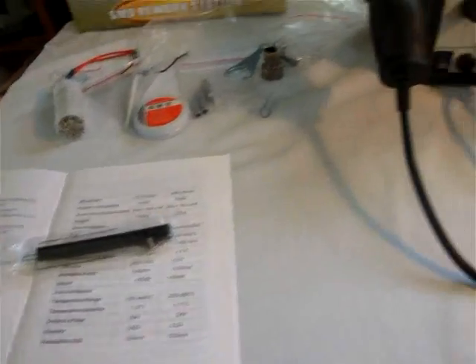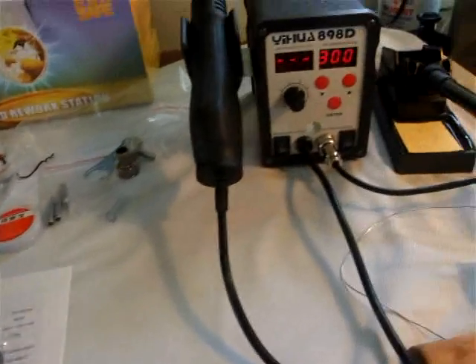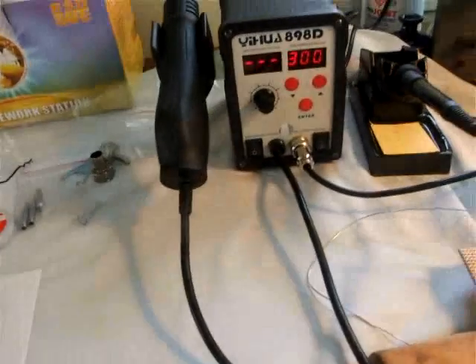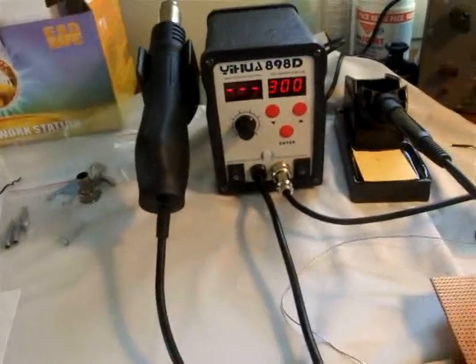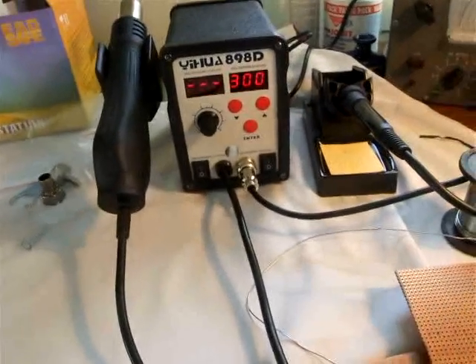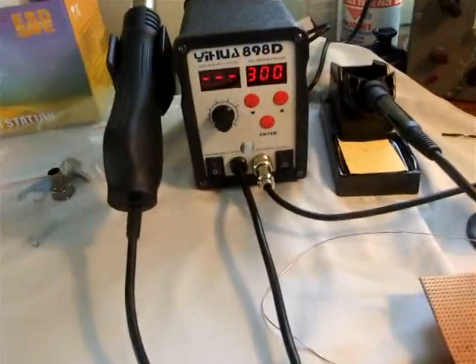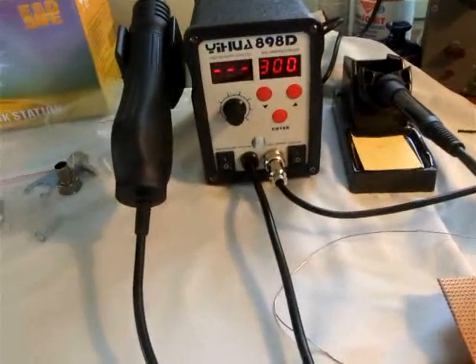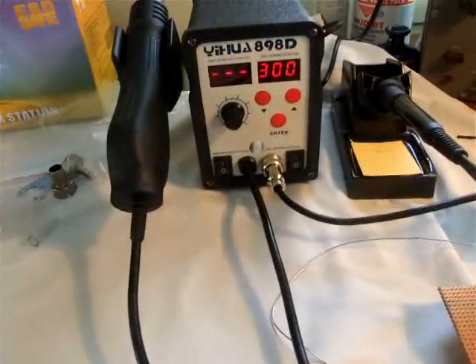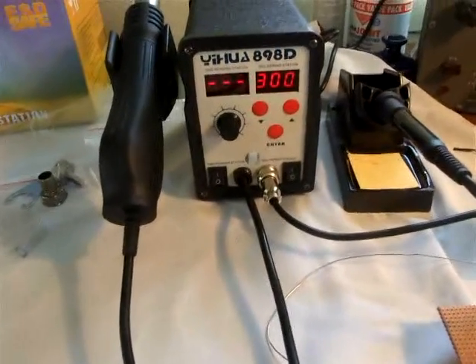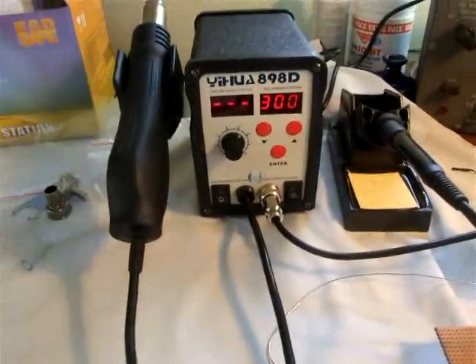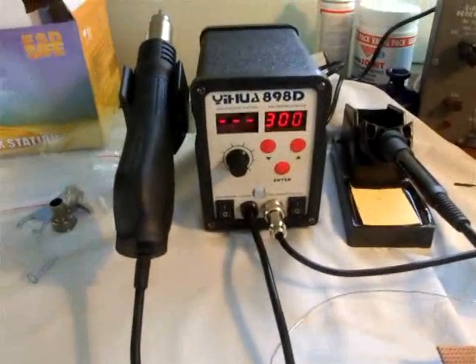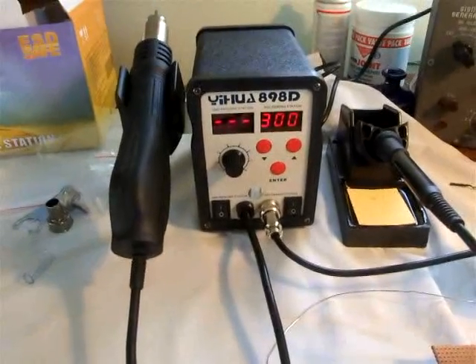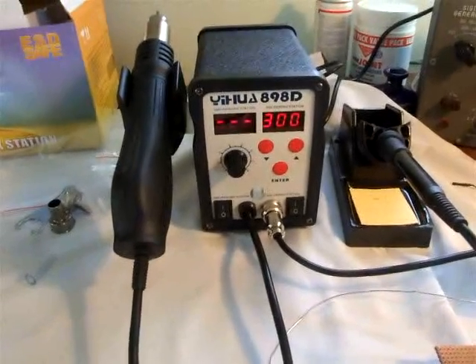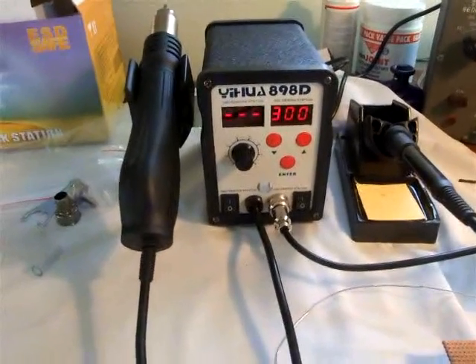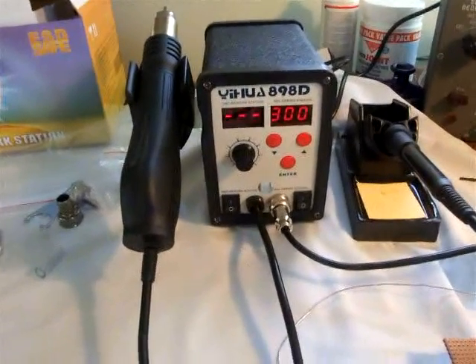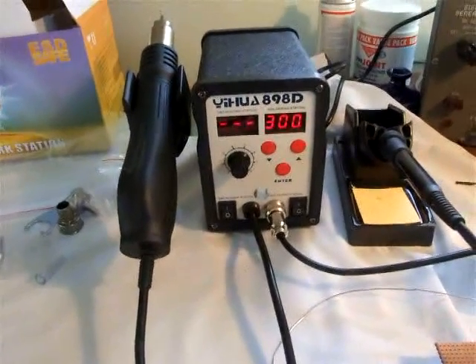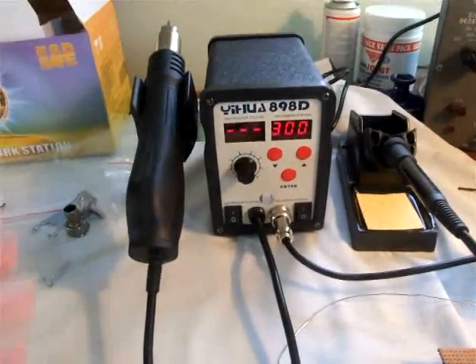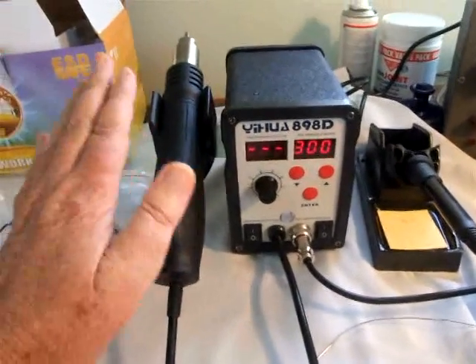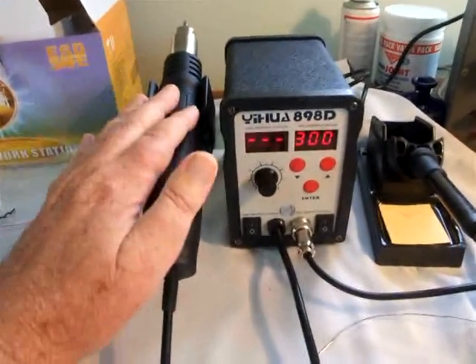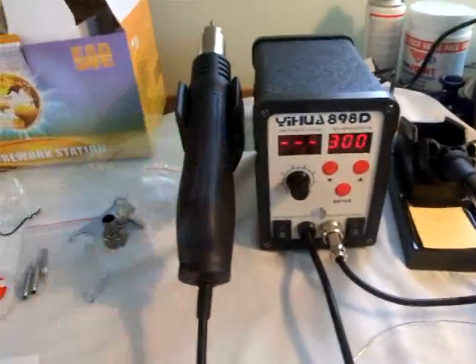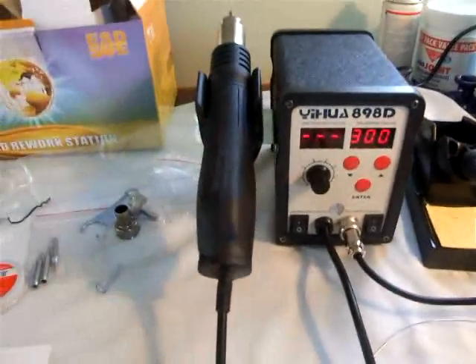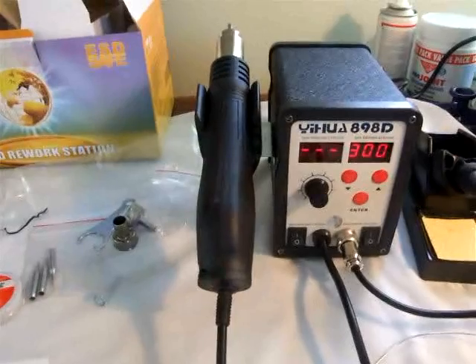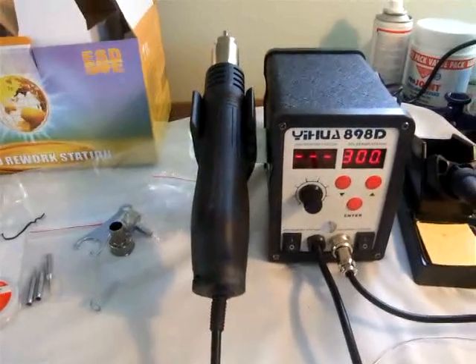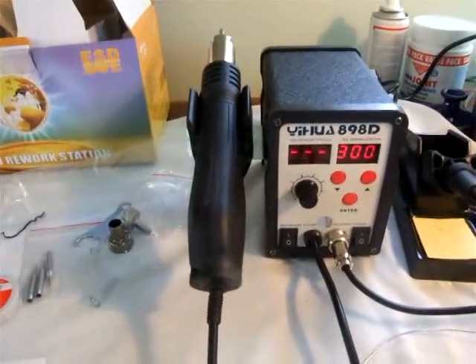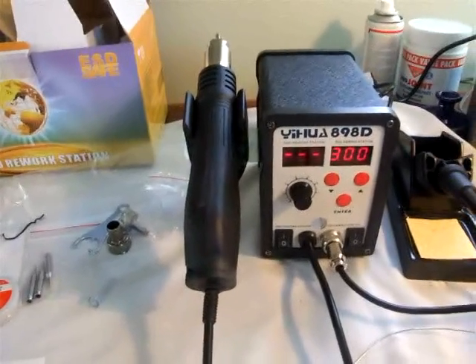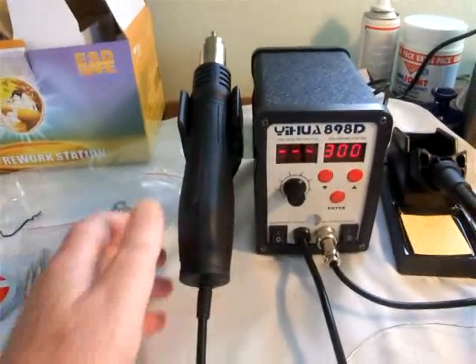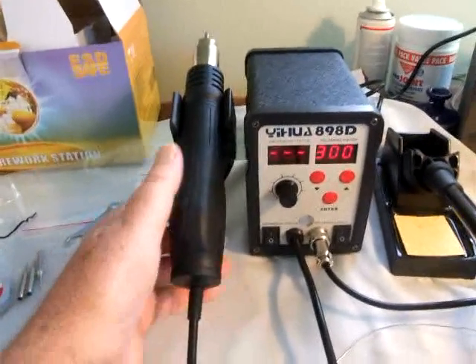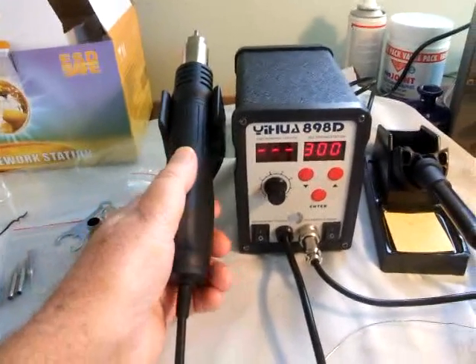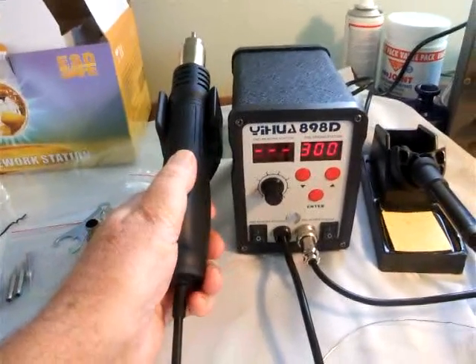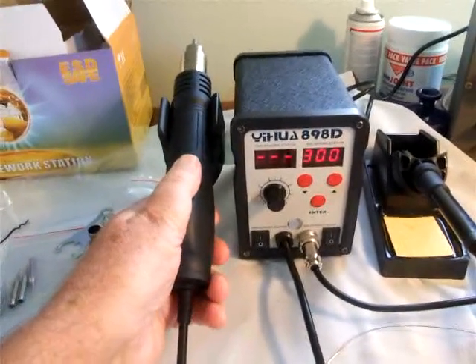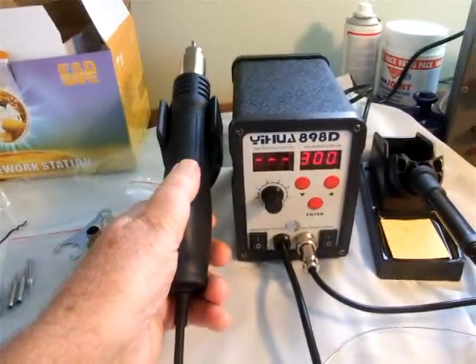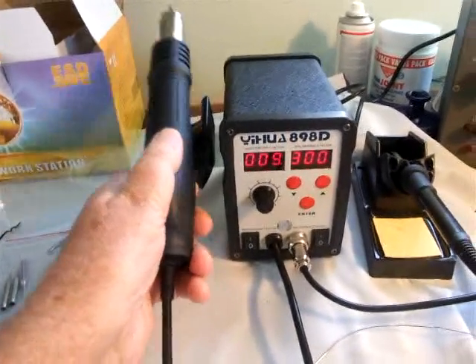I really like the operation, especially the safety and accuracy aspect of this unit. When you dock the rework unit — for example, I'll remove it now...